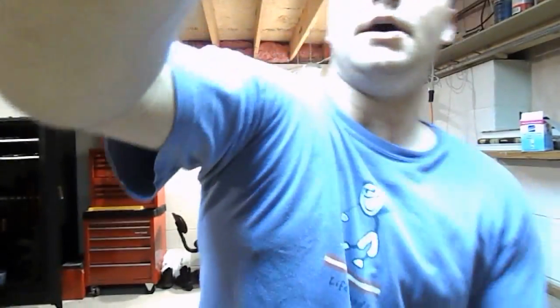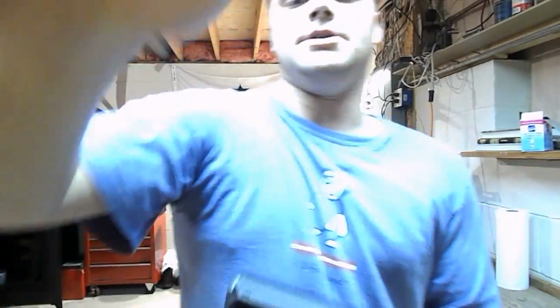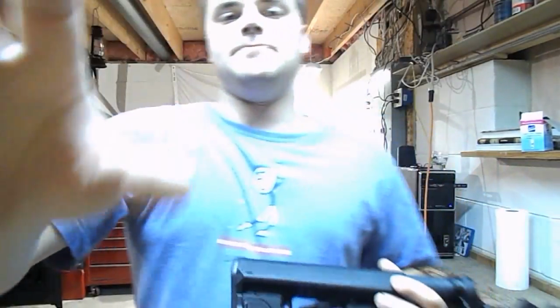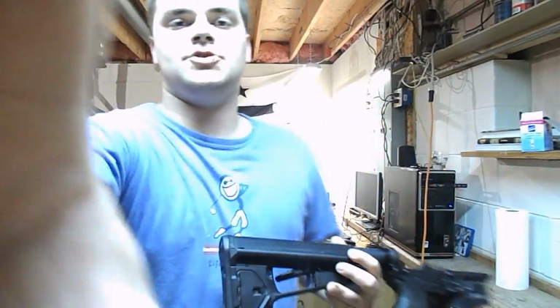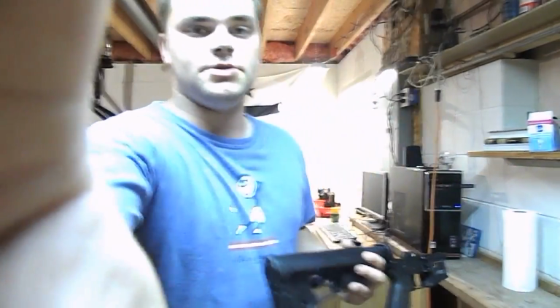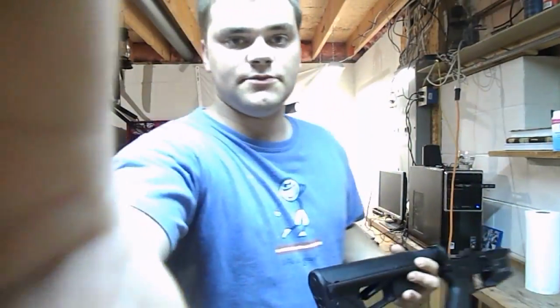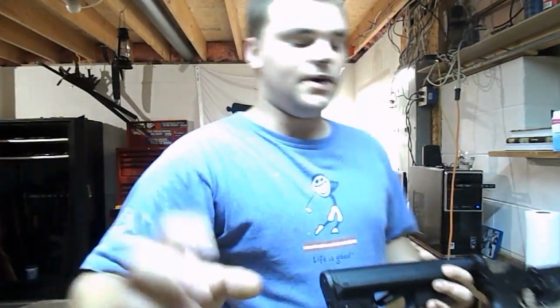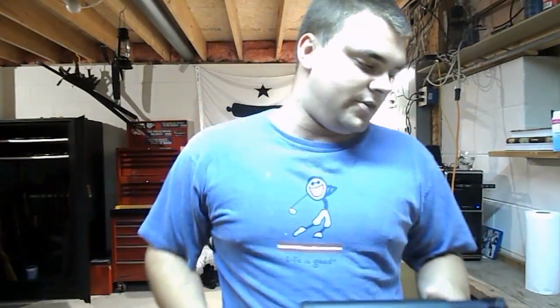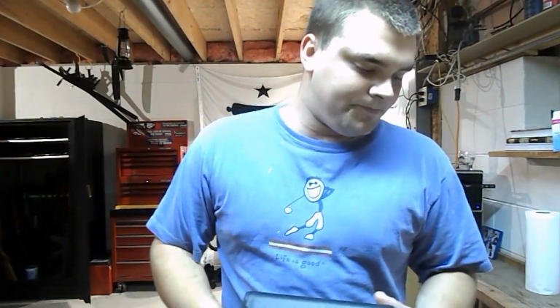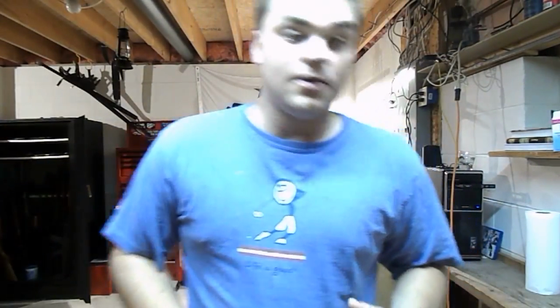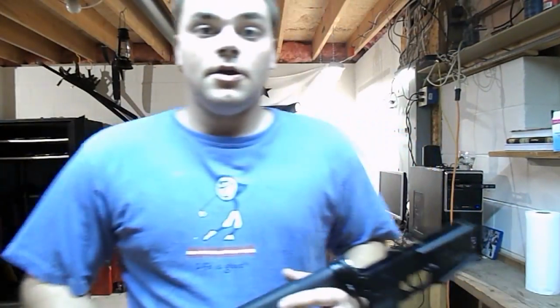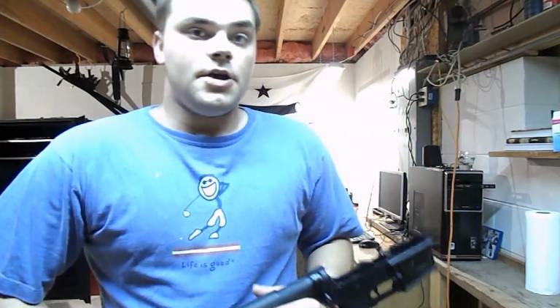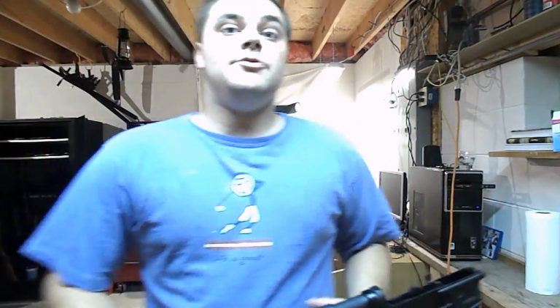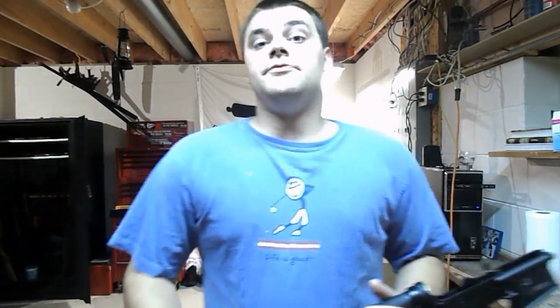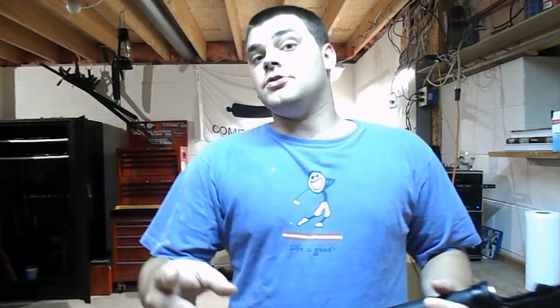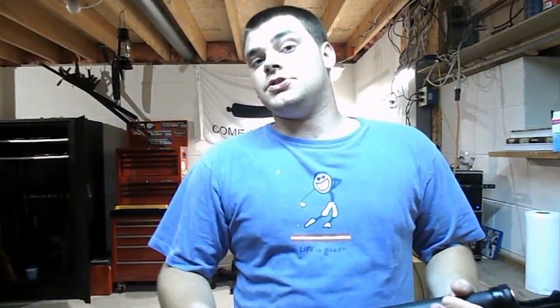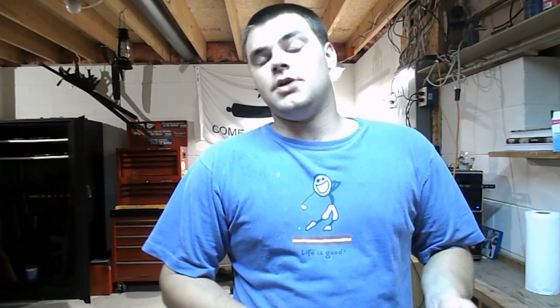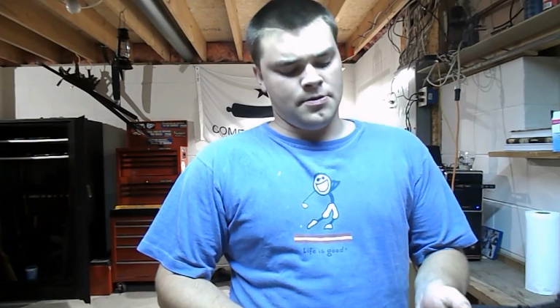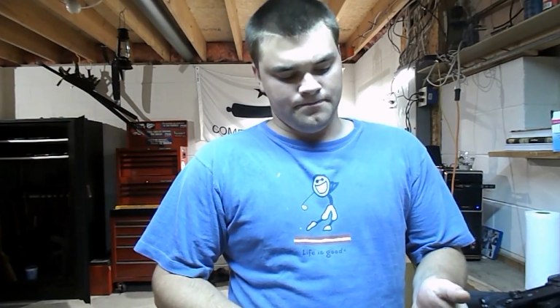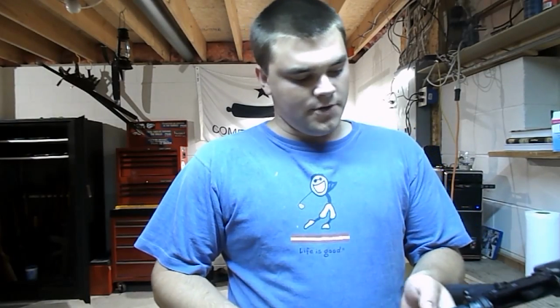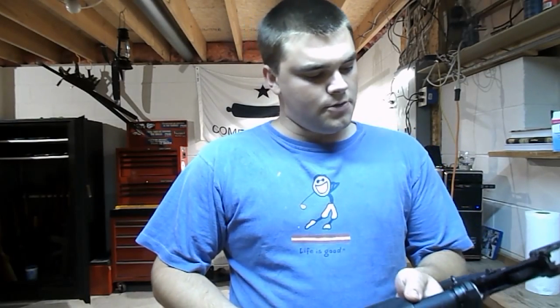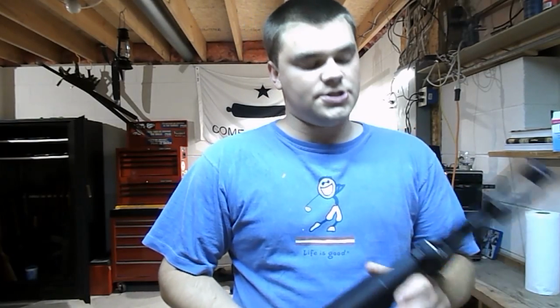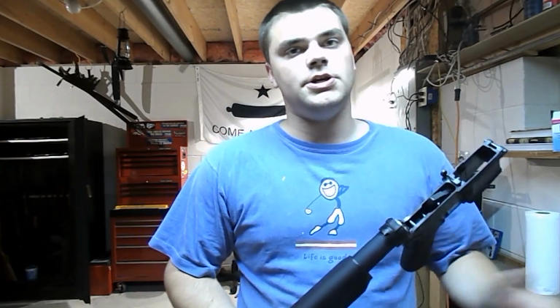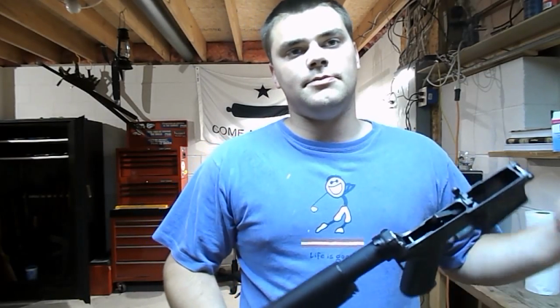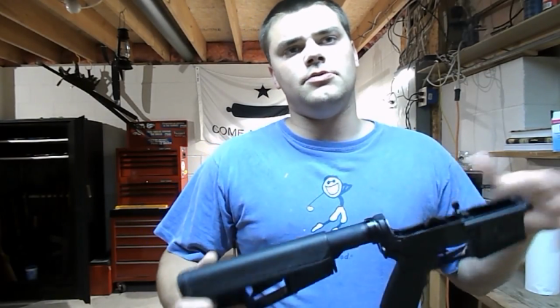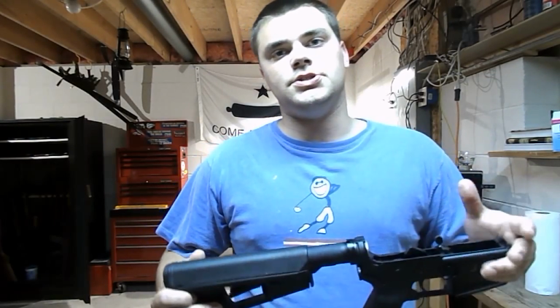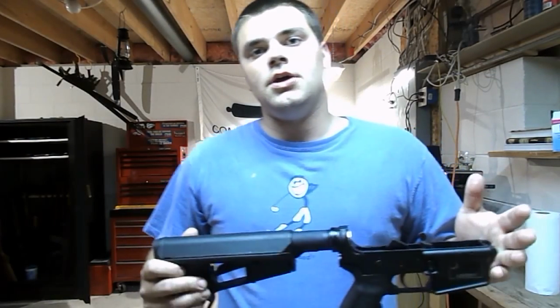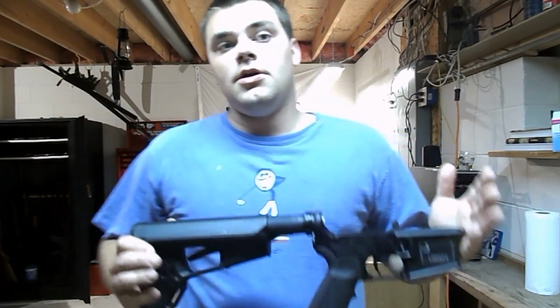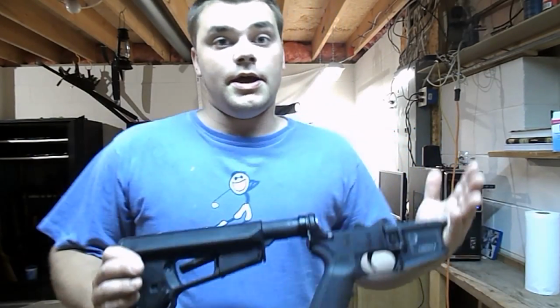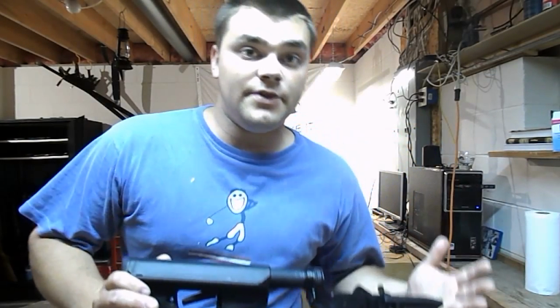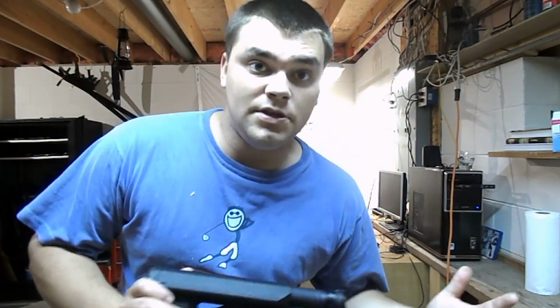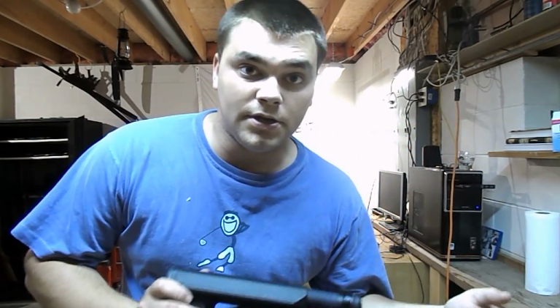Hi guys, Spartan765 here. Today I'm doing the first video in my series, which is going to be an AR-15 build.